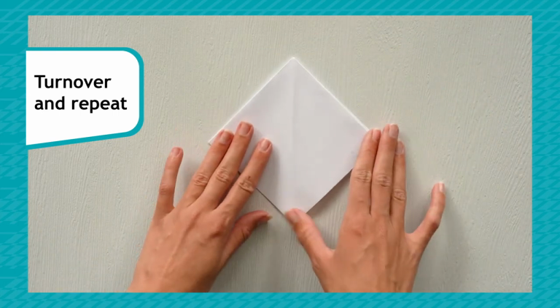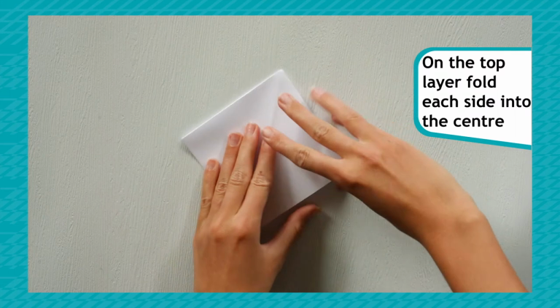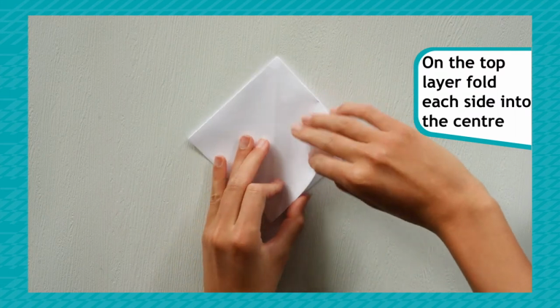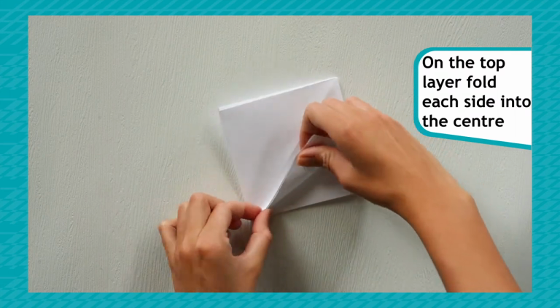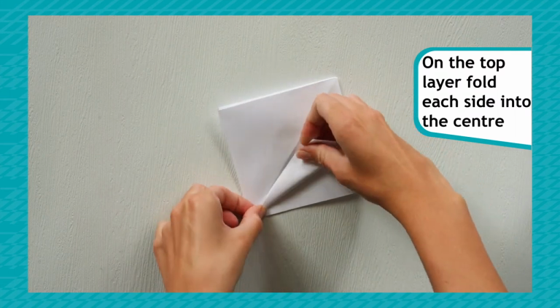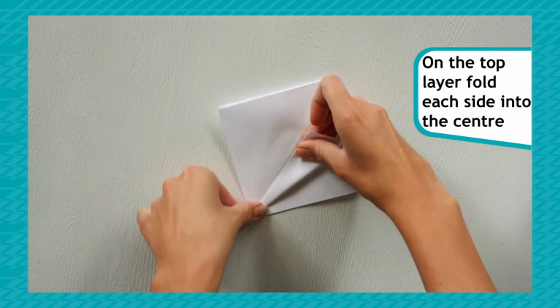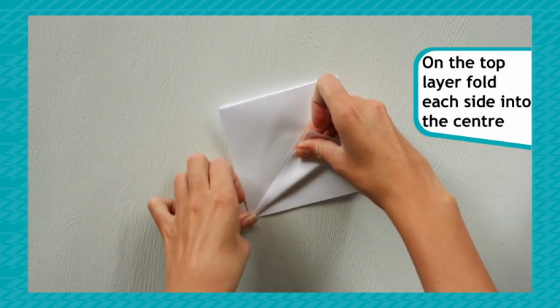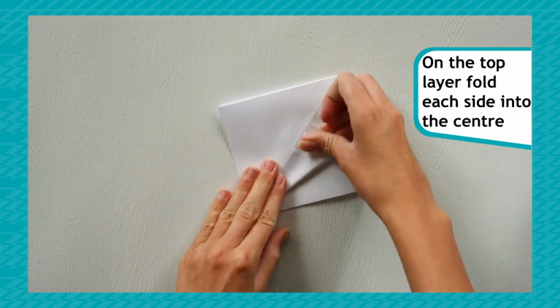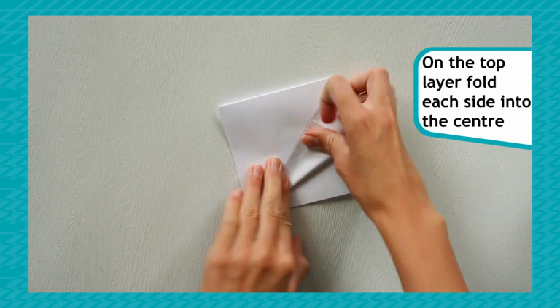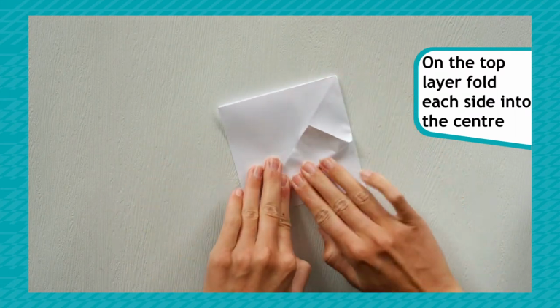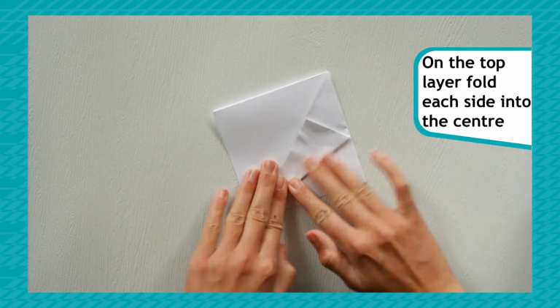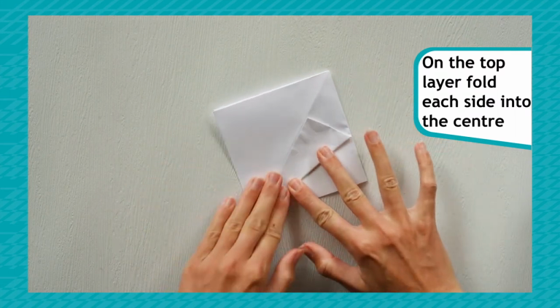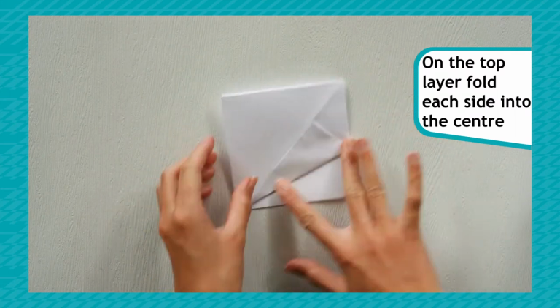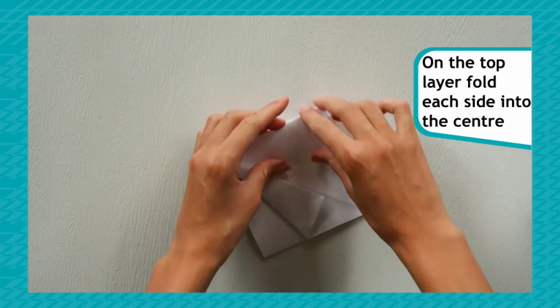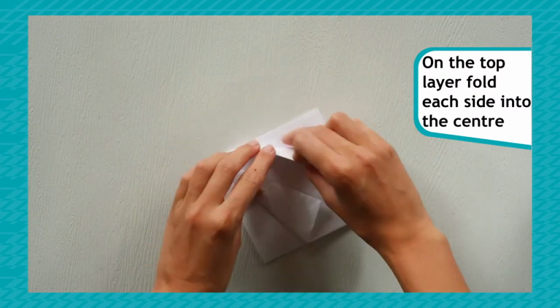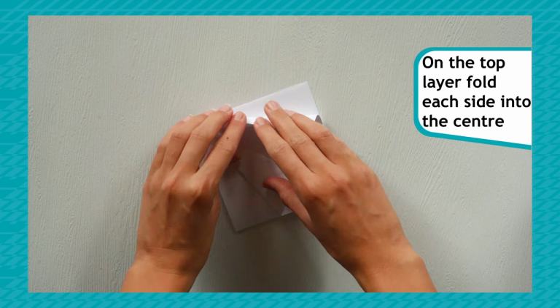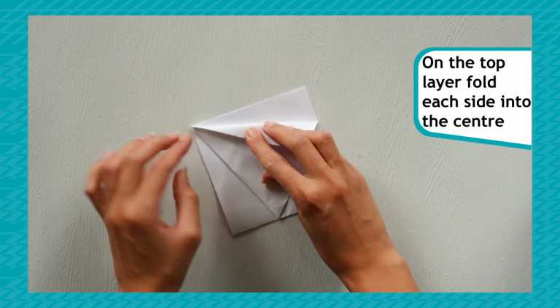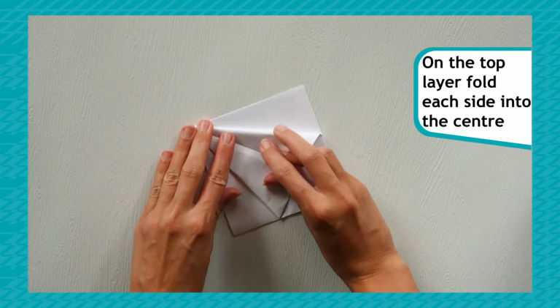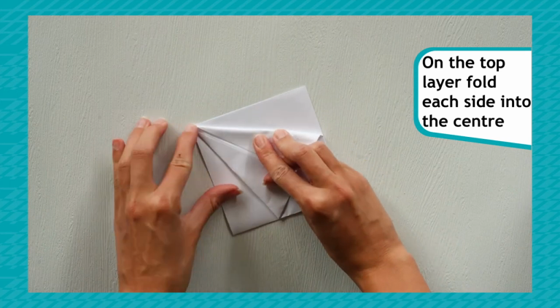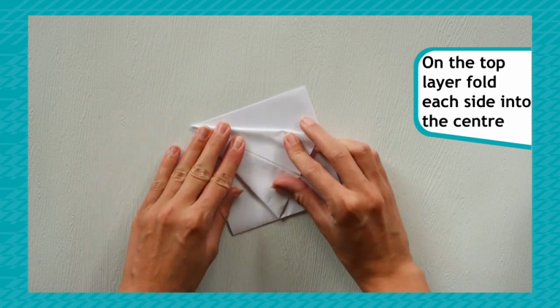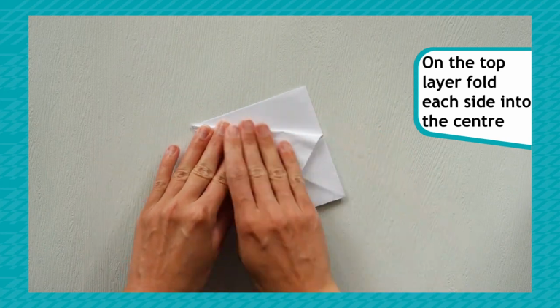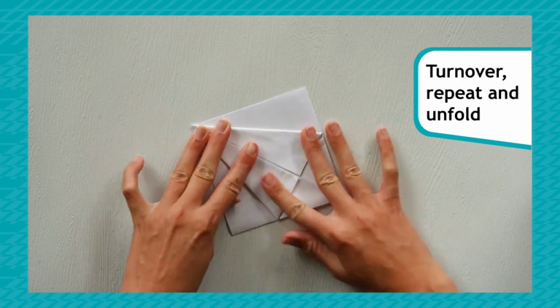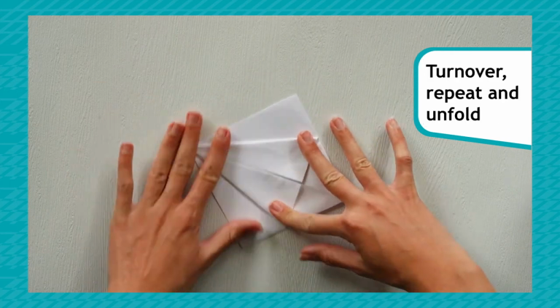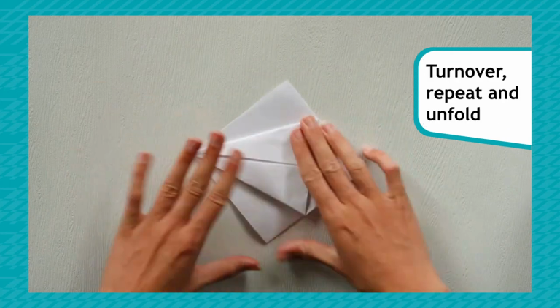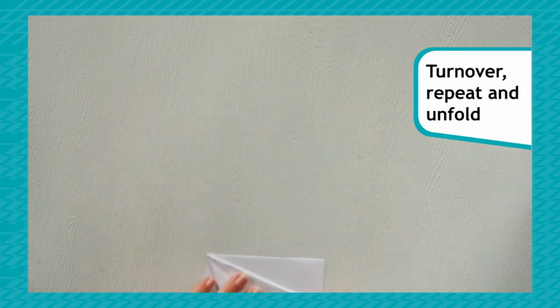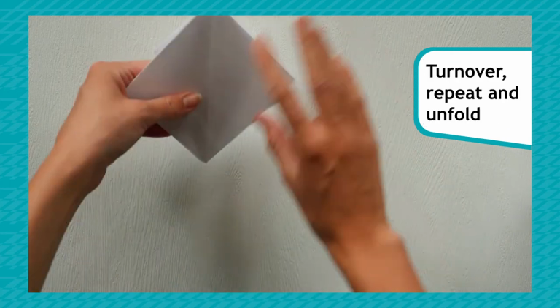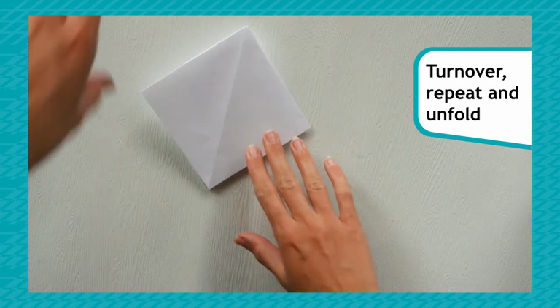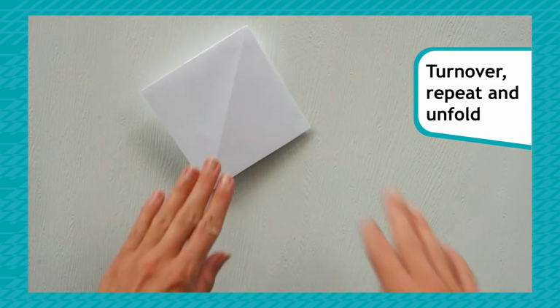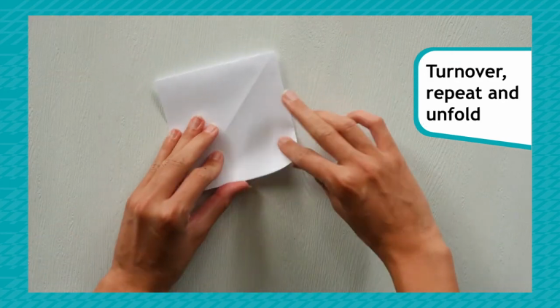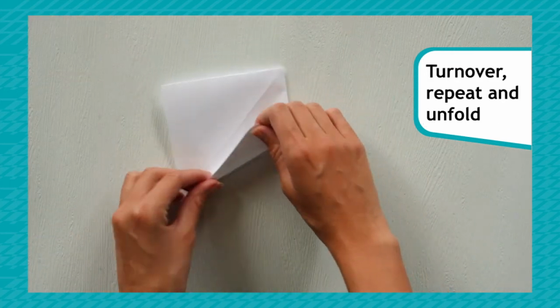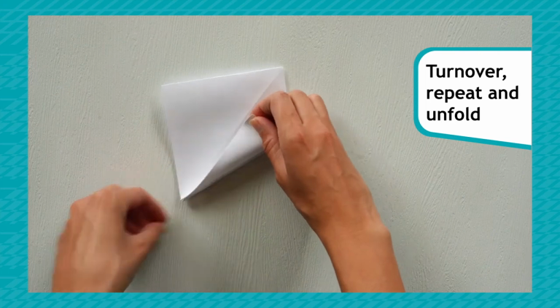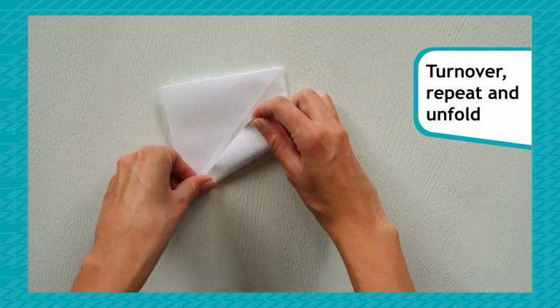On the top layer only, fold each side corner into the centre. Do this on both sides and then unfold.